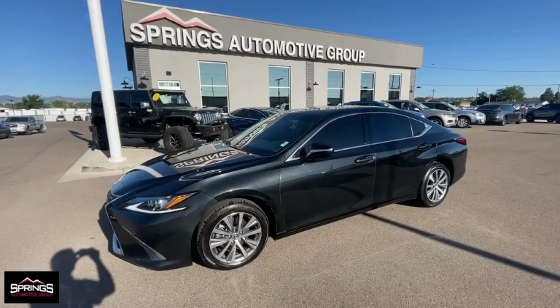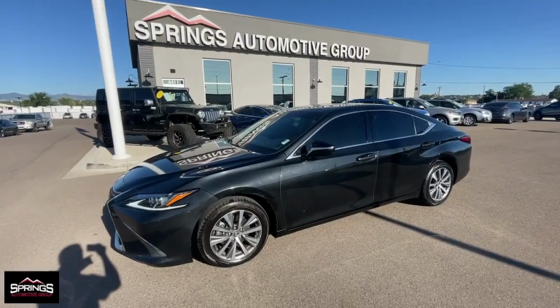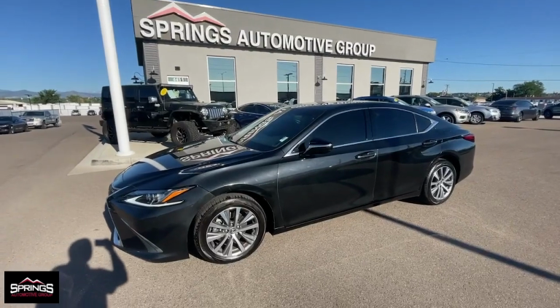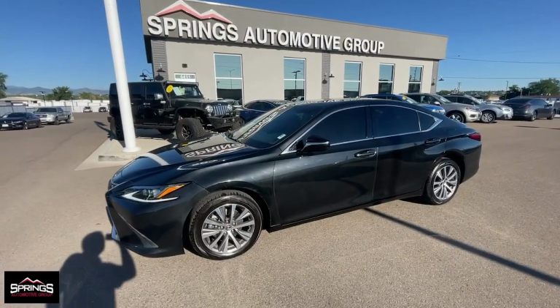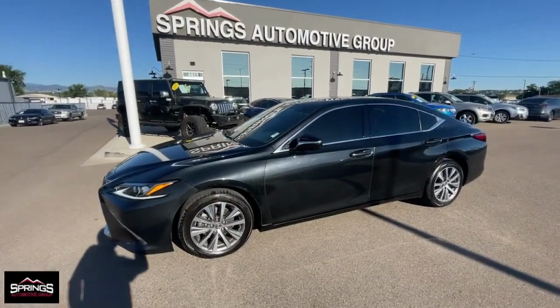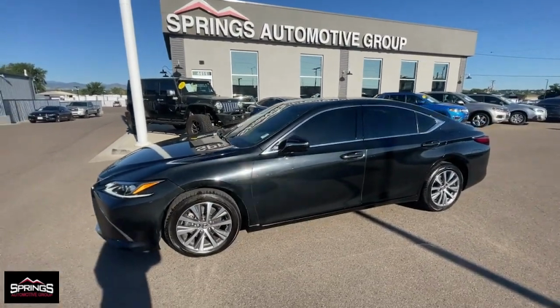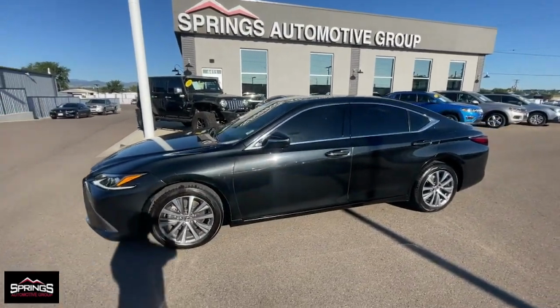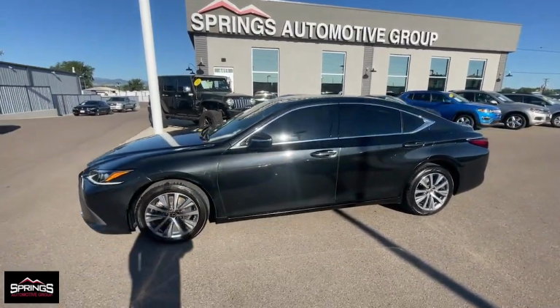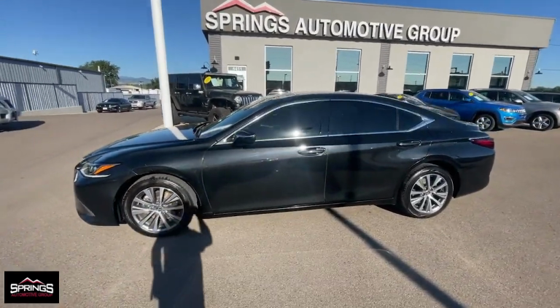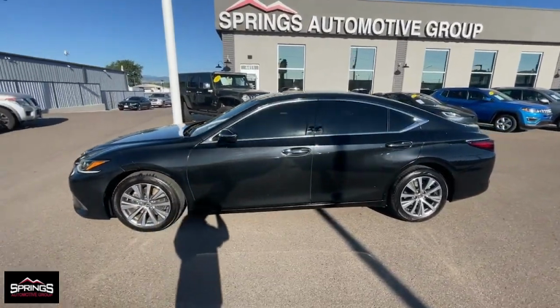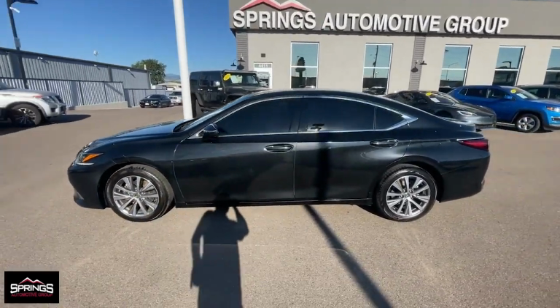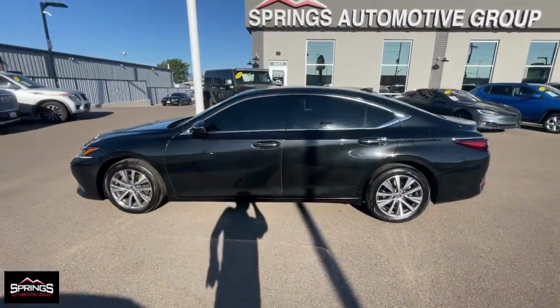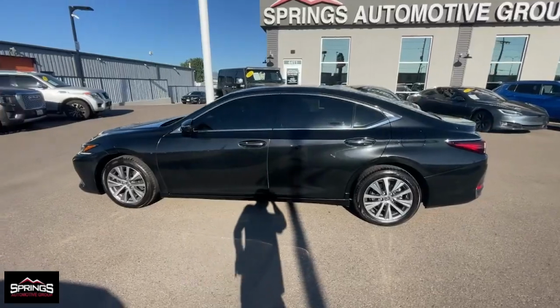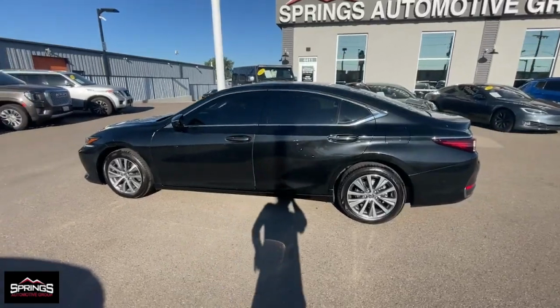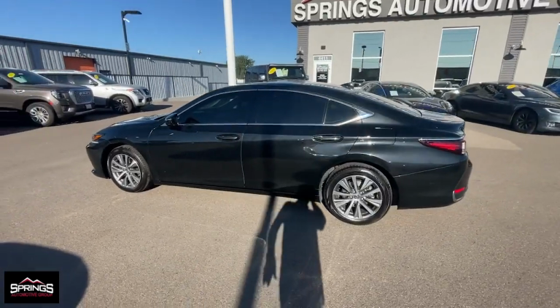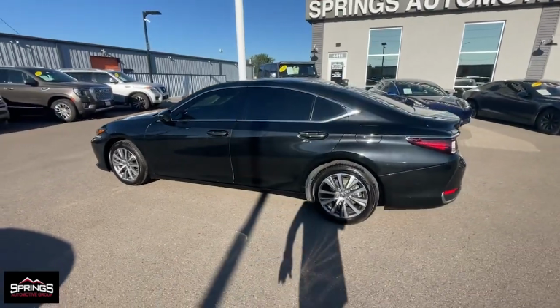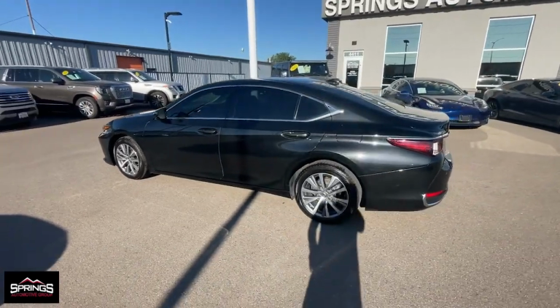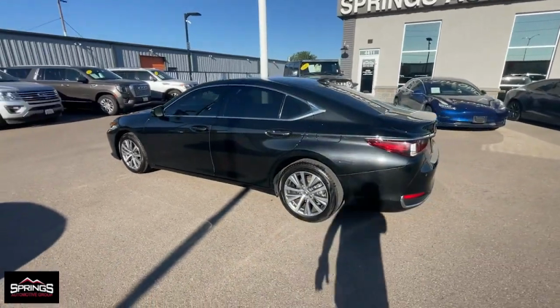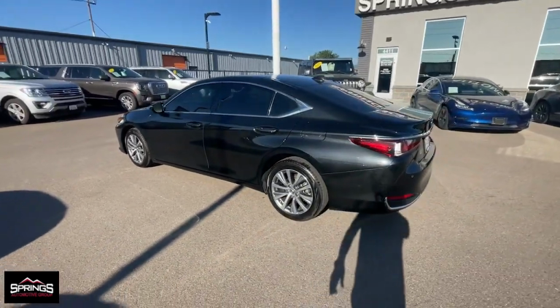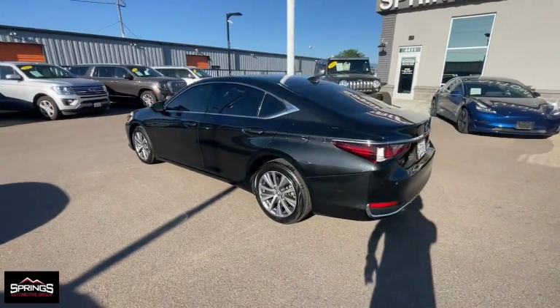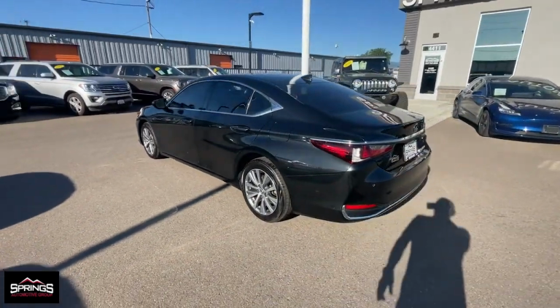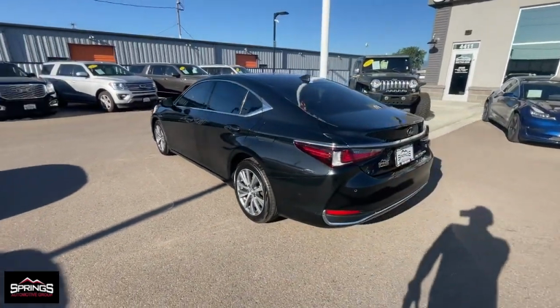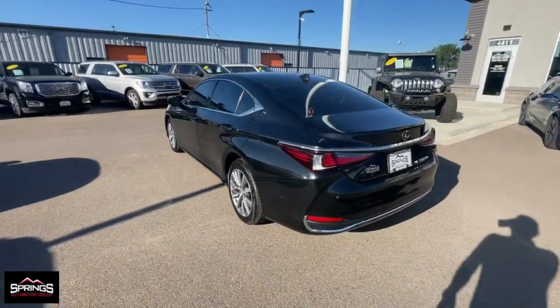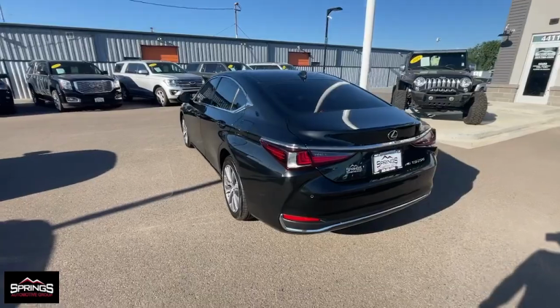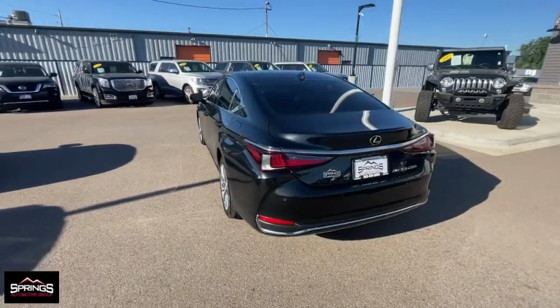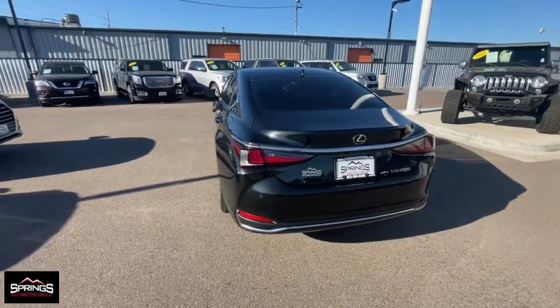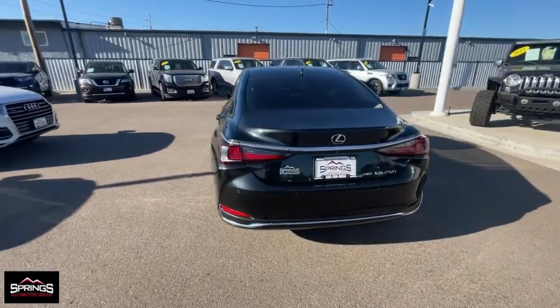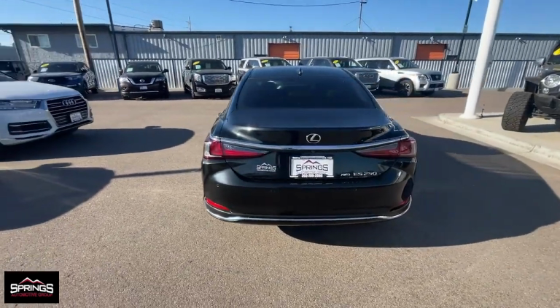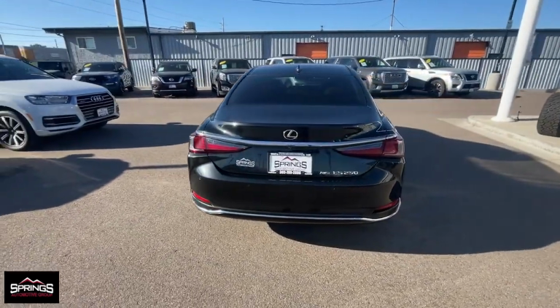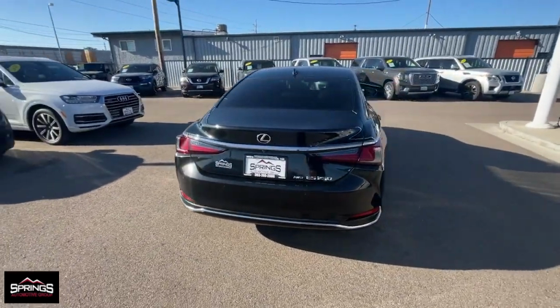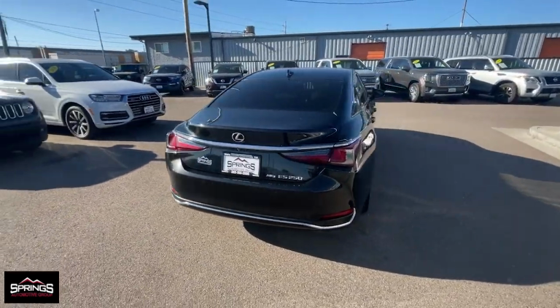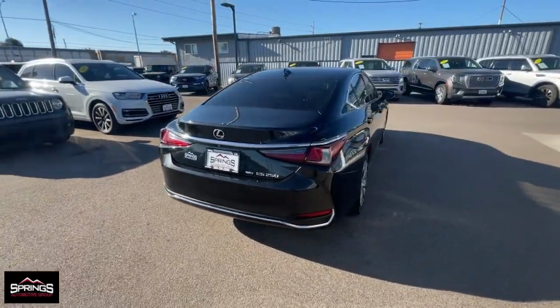Looking for your dream car? It could be the 2021 Lexus ES. With less than 50,000 miles on the odometer, this vehicle provides excellent value.